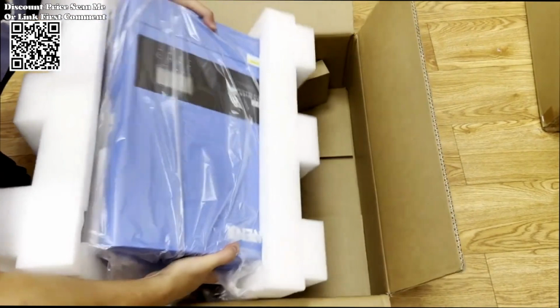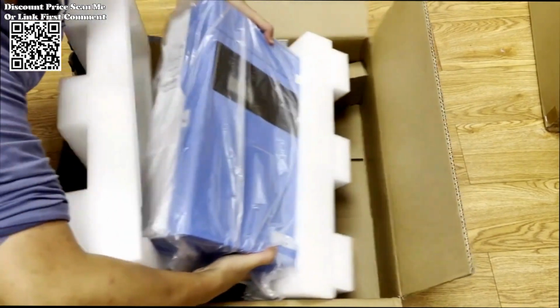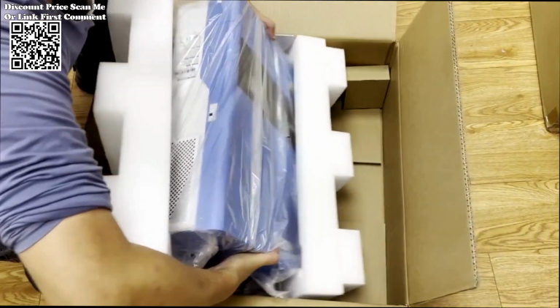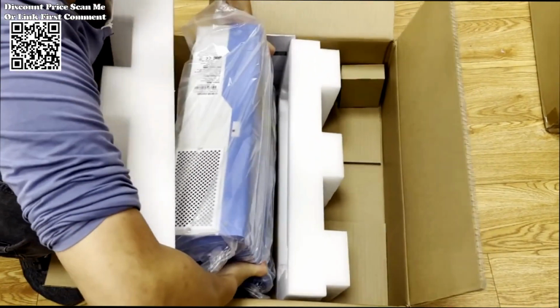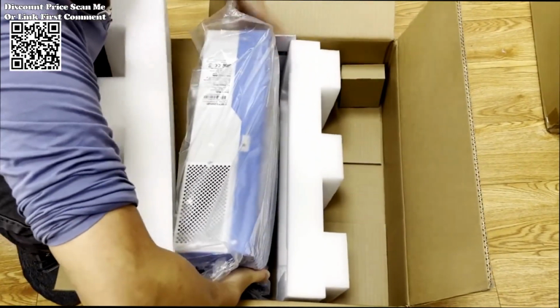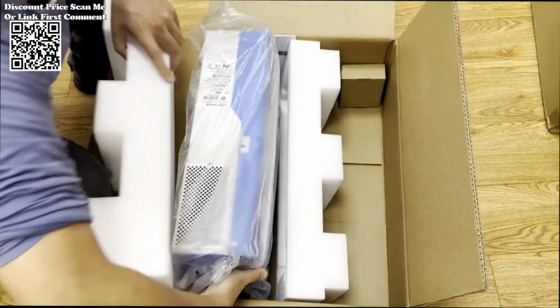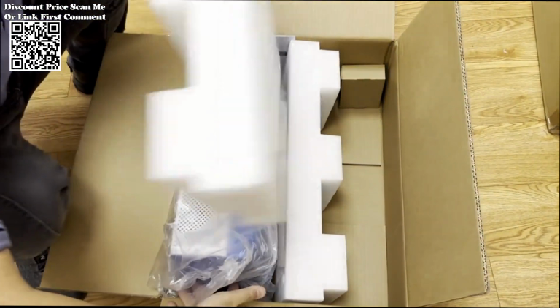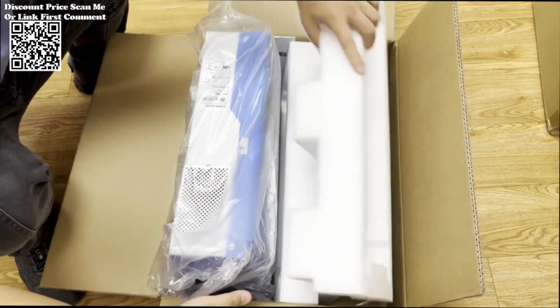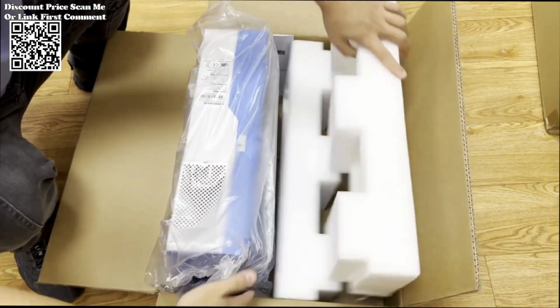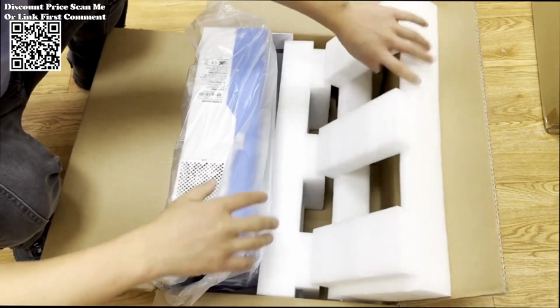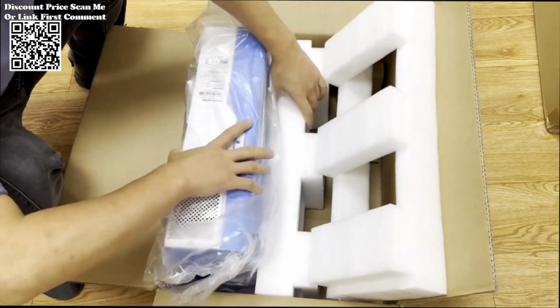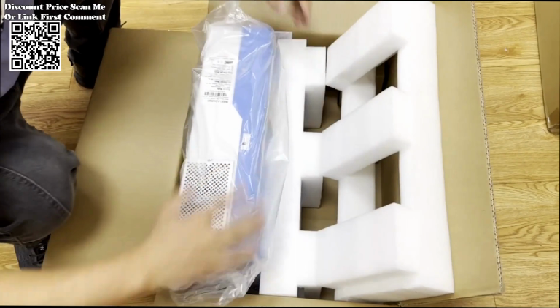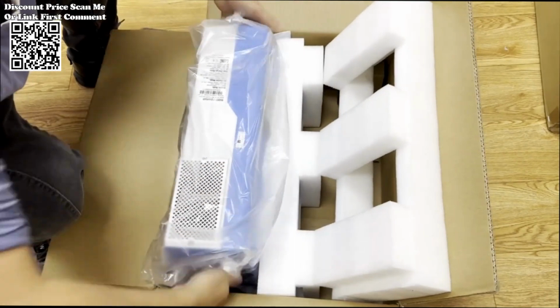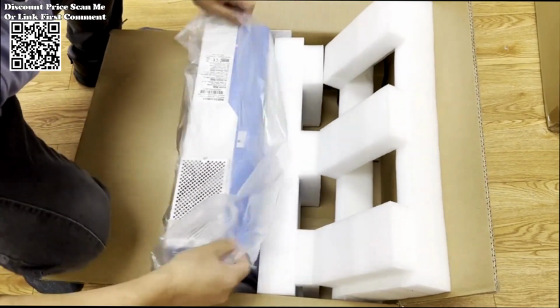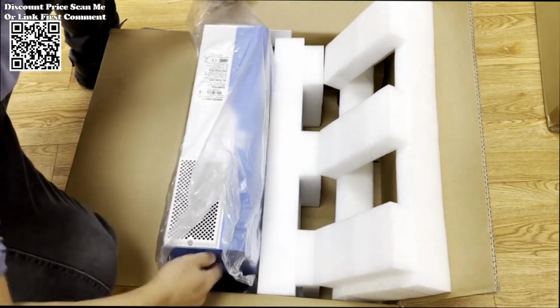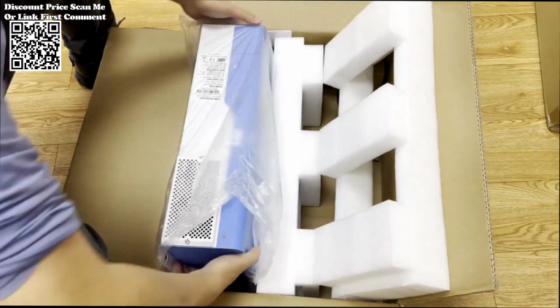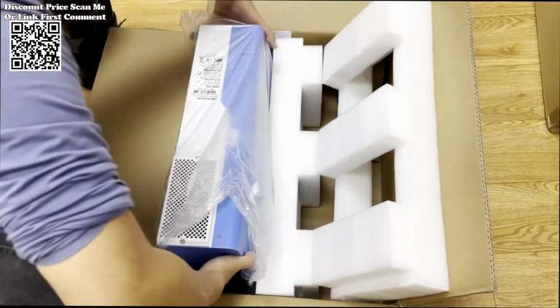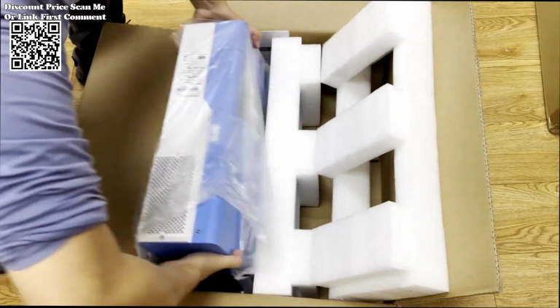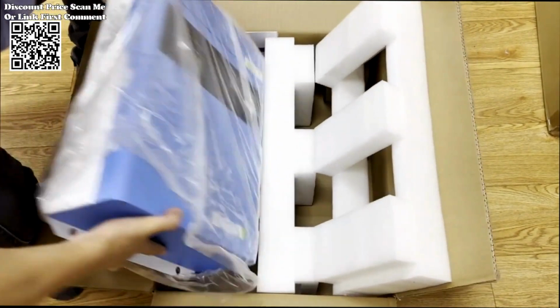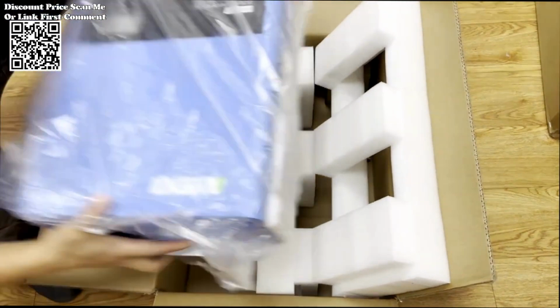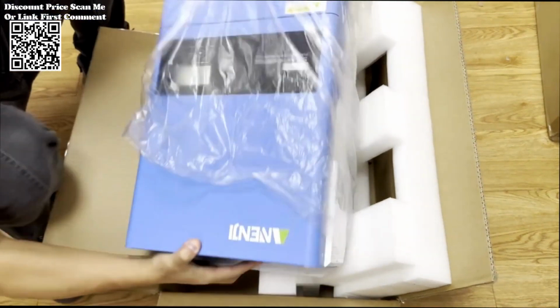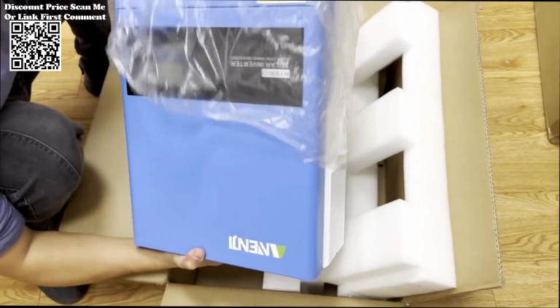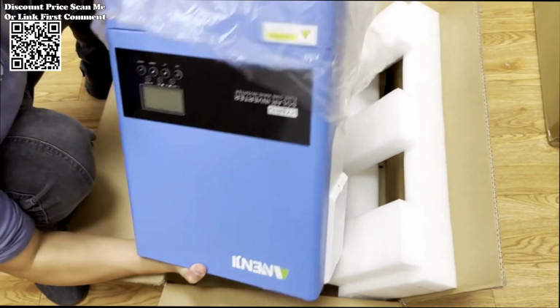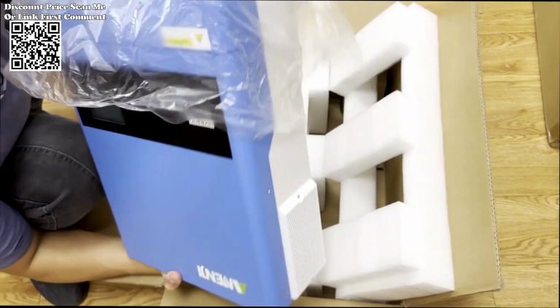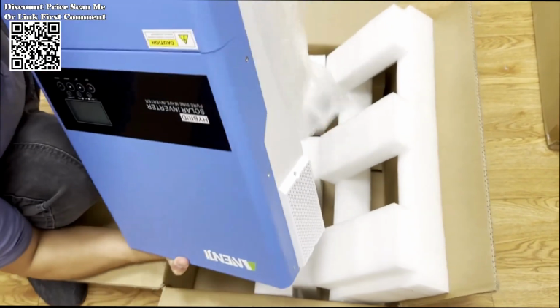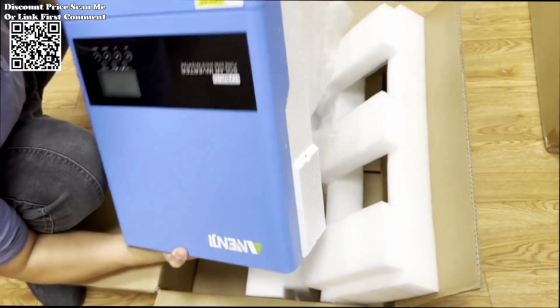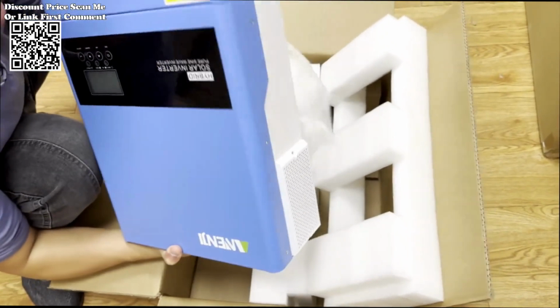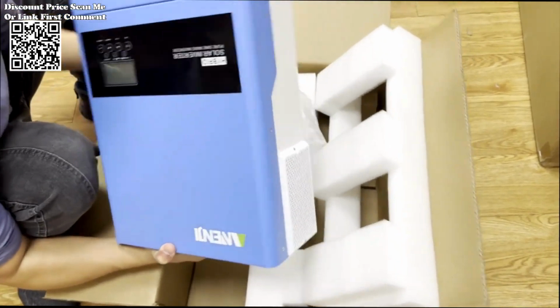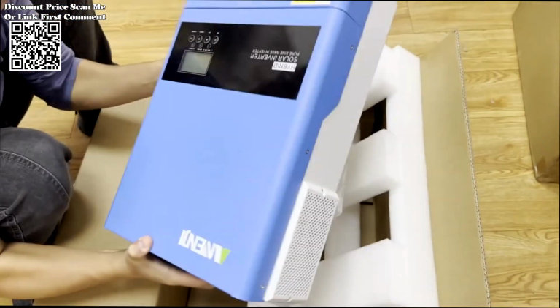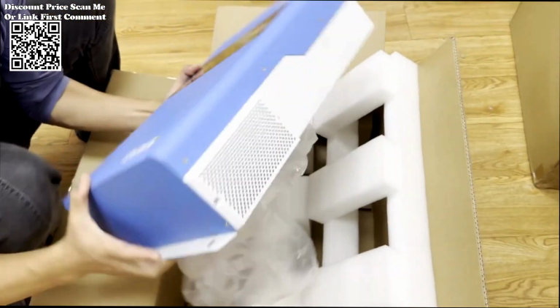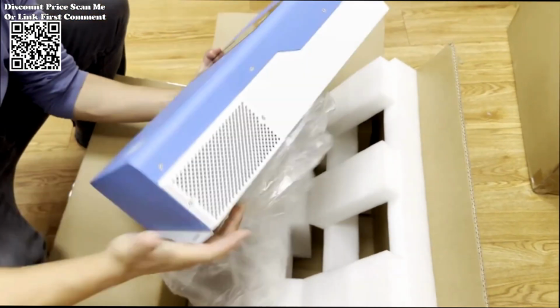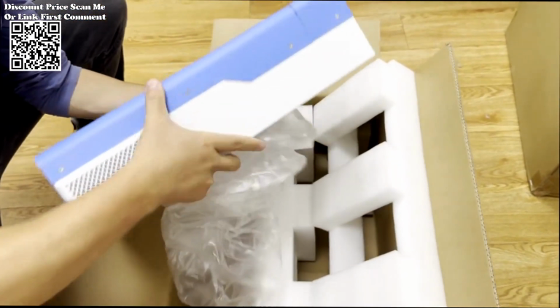The NND 6.2KW Hybrid Solar Inverter is a robust system capable of delivering 6.2kW of power. This high power output makes it suitable for a variety of residential and commercial applications, ensuring a reliable and consistent energy supply.